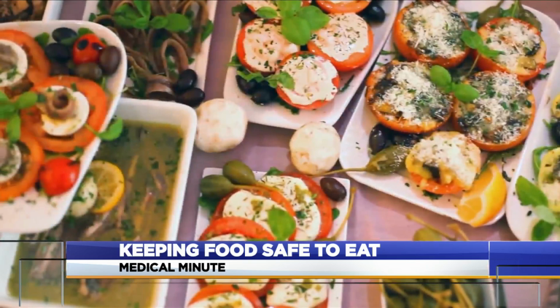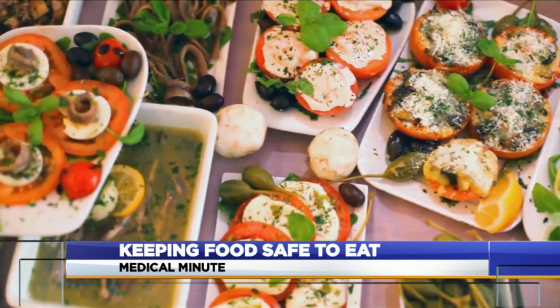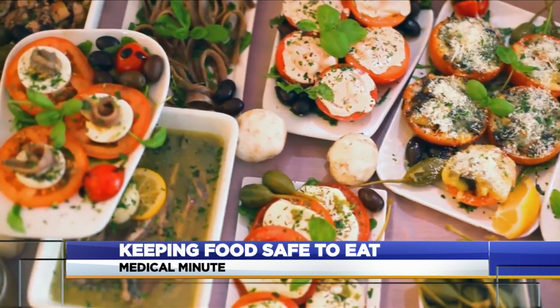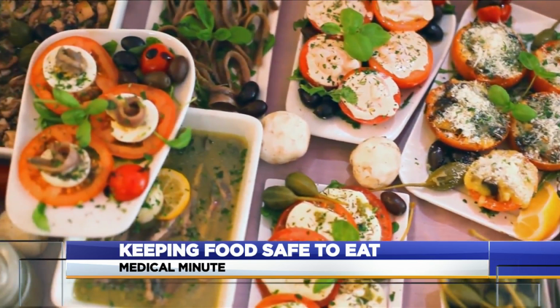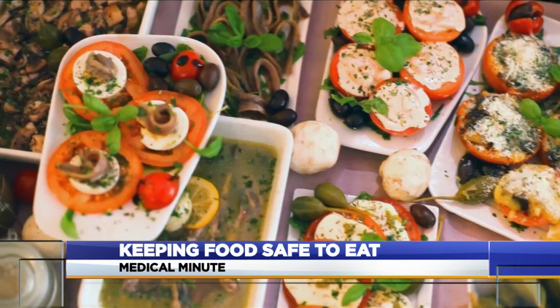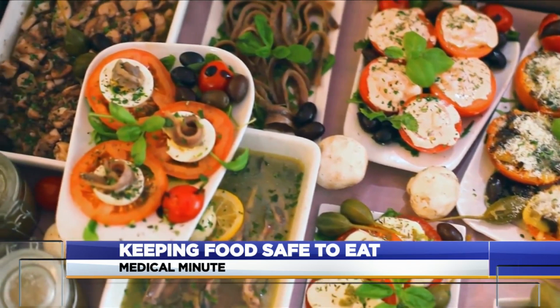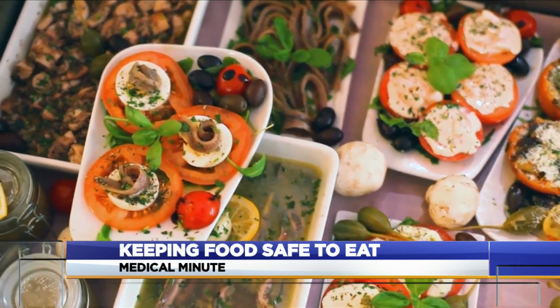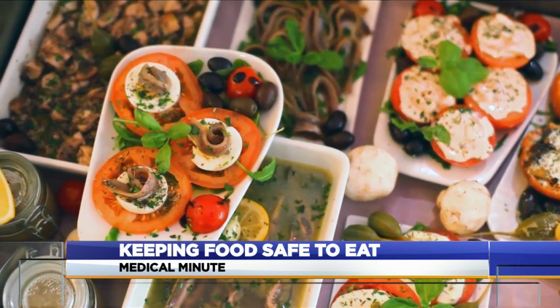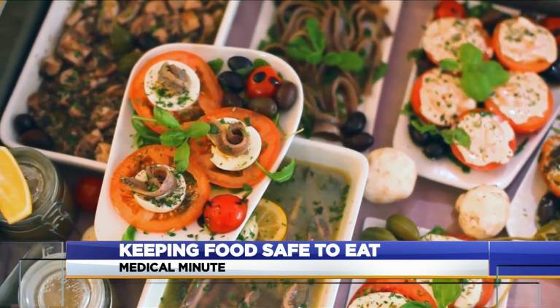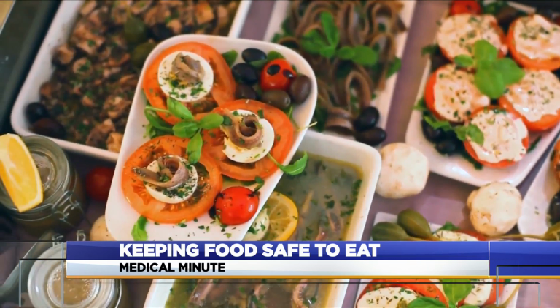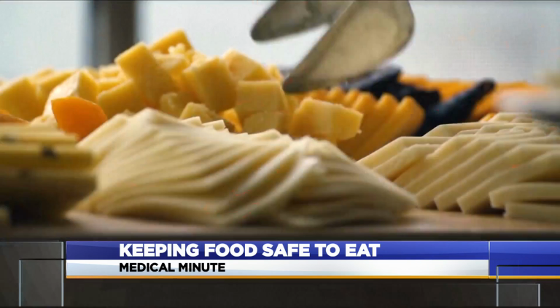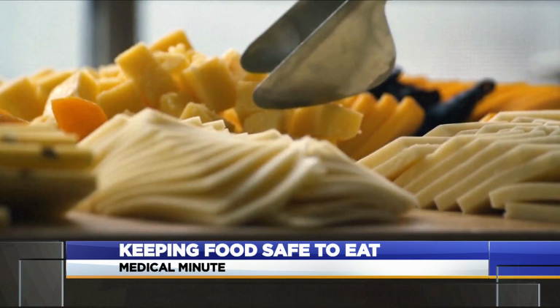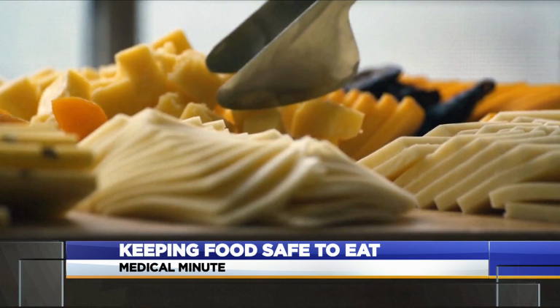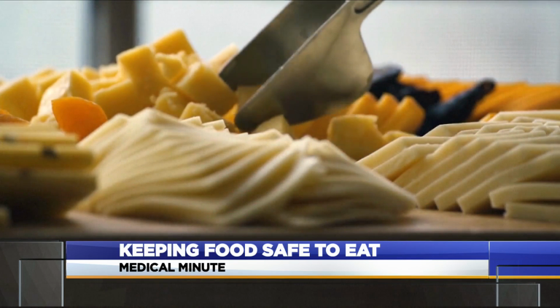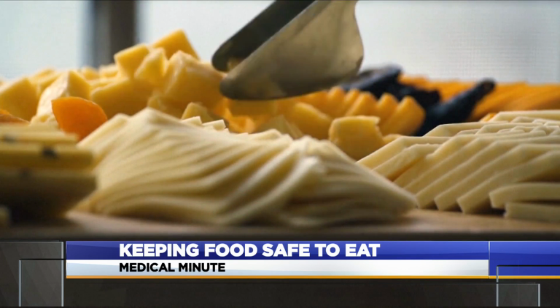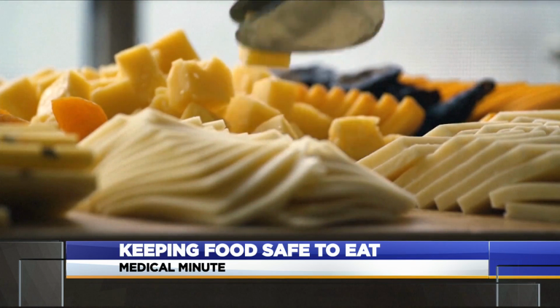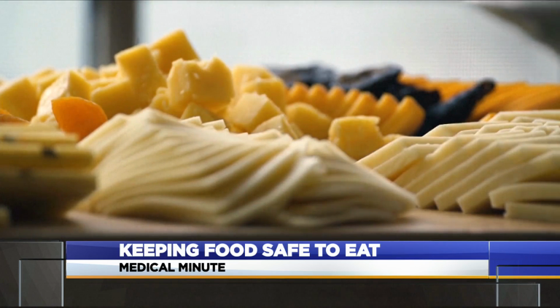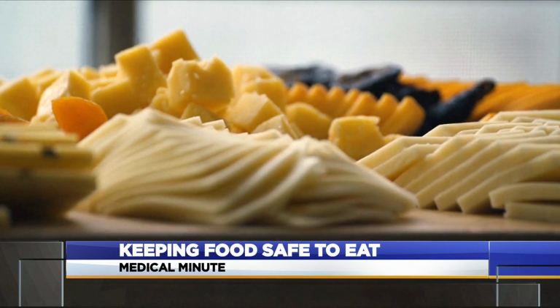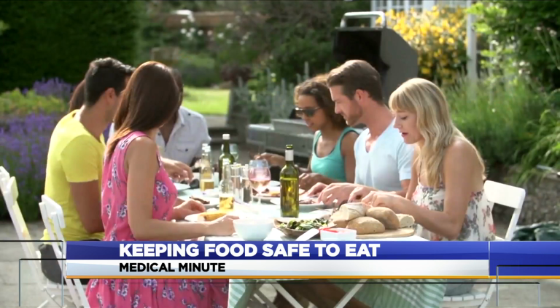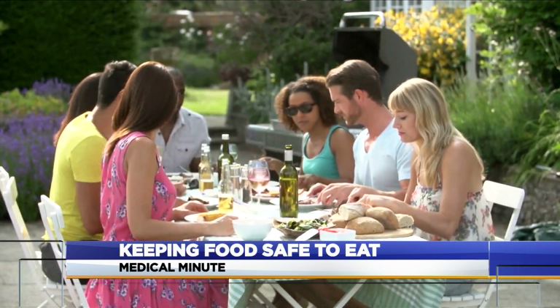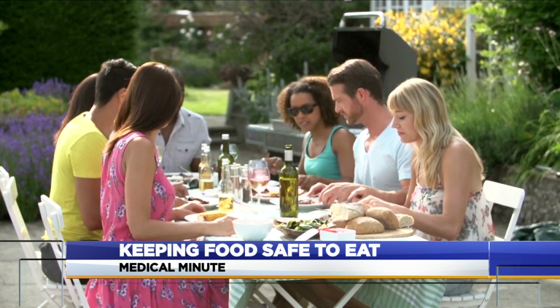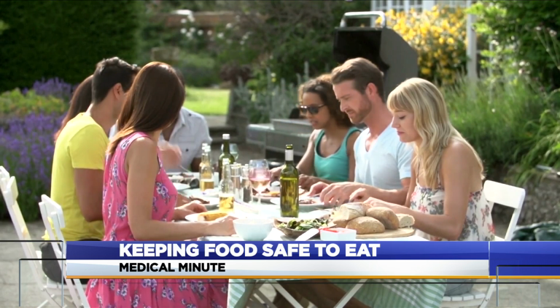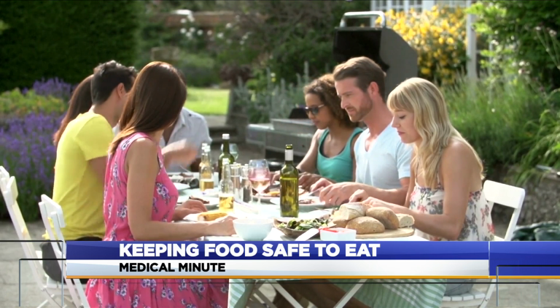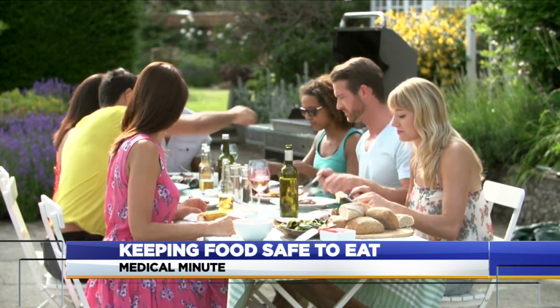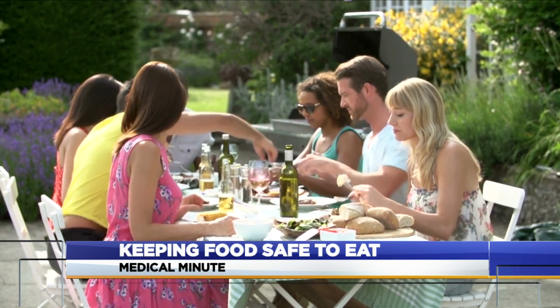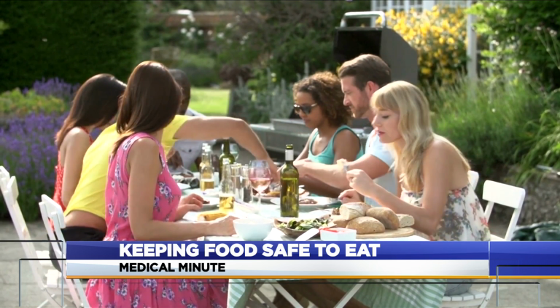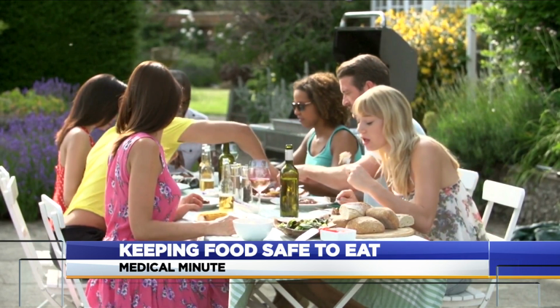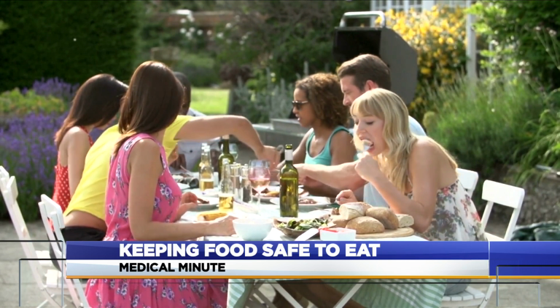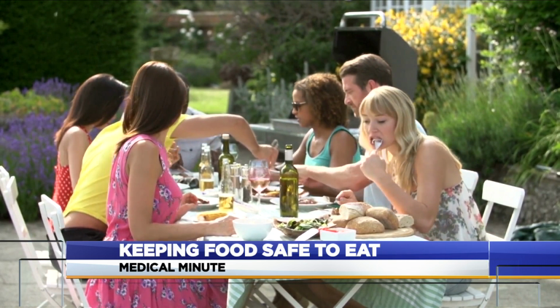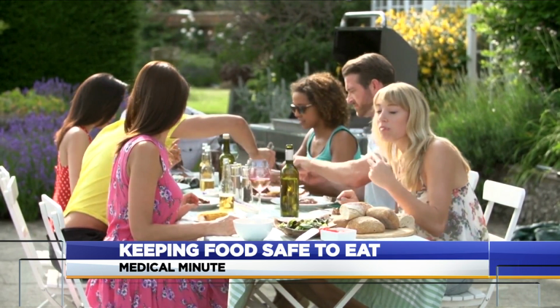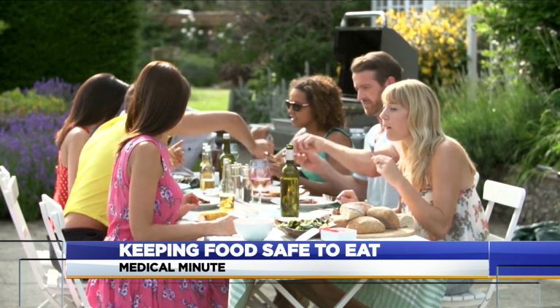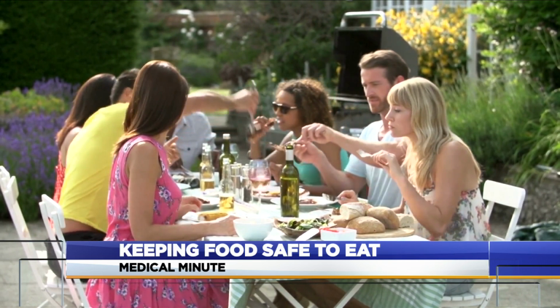For all dishes, don't add new food to a partially filled dish. Instead, replace it with a freshly filled one. If it's a hot day of 90 degrees or more, foods can only be left out safely for one hour.